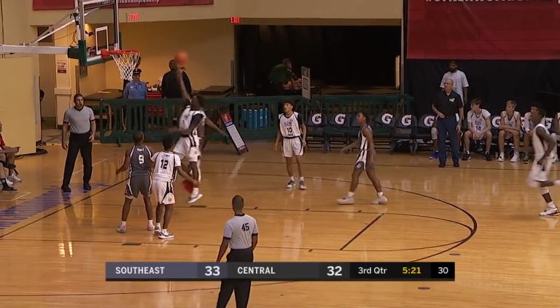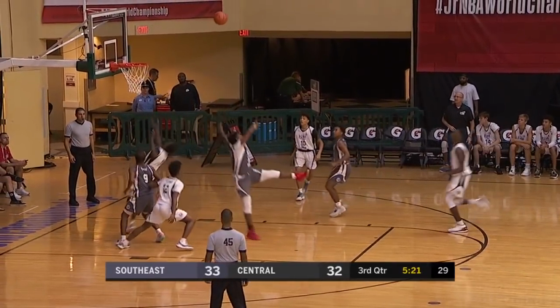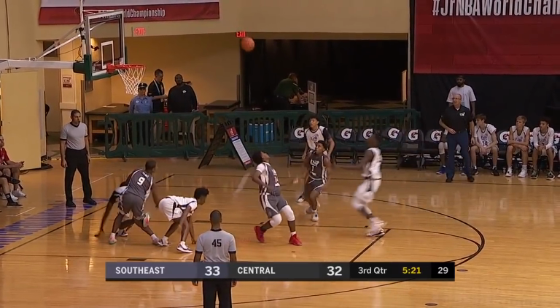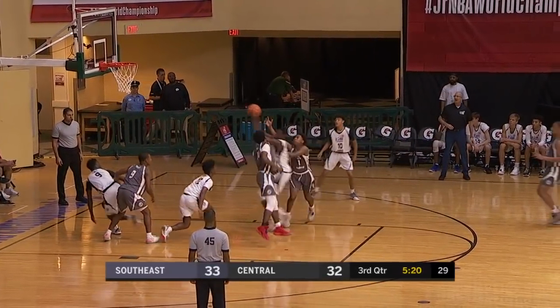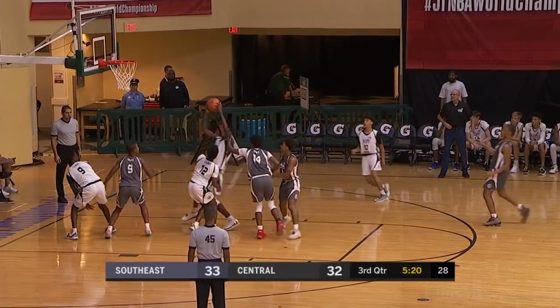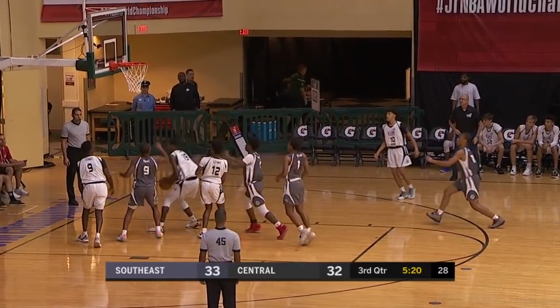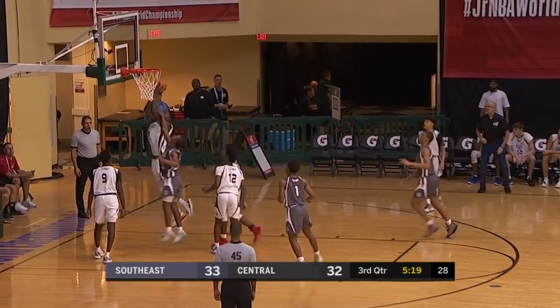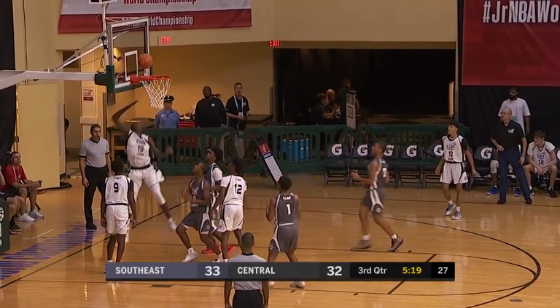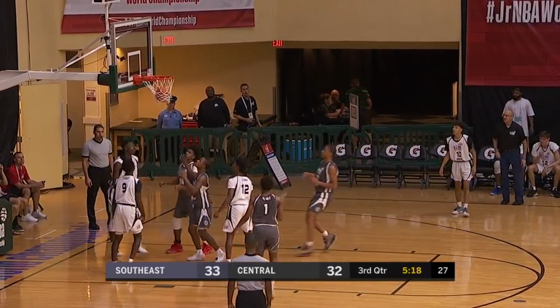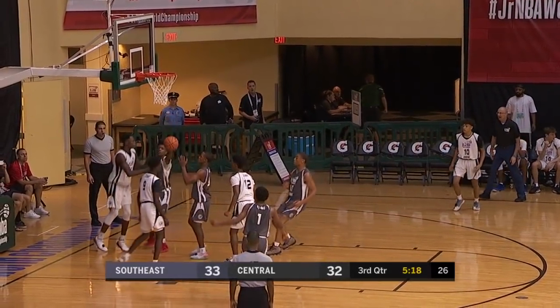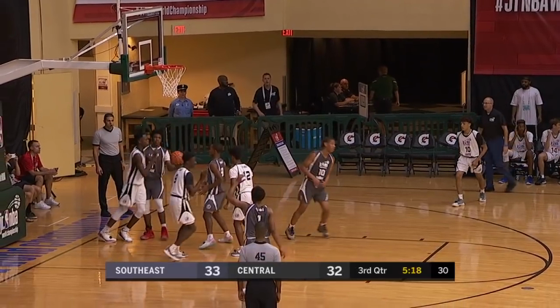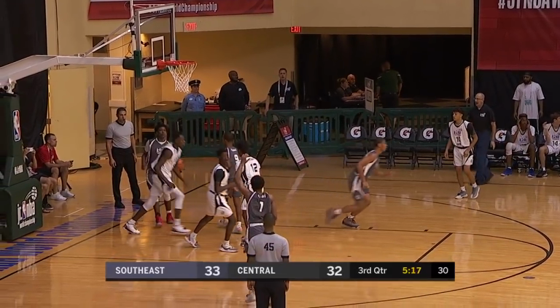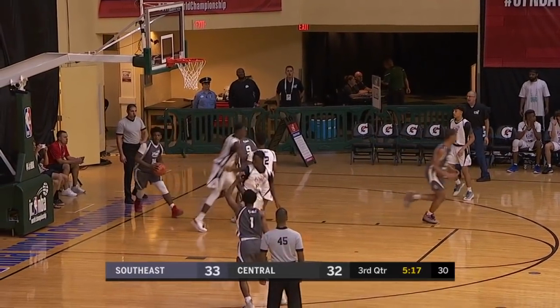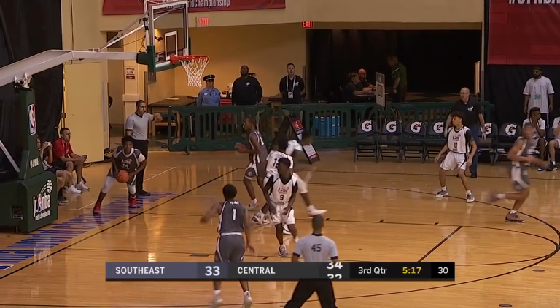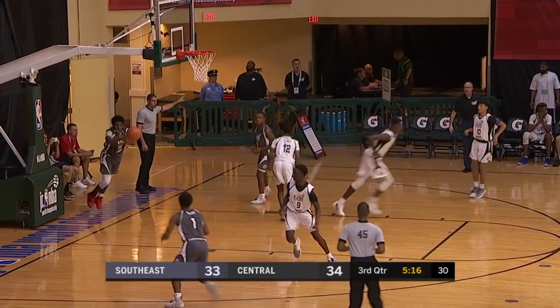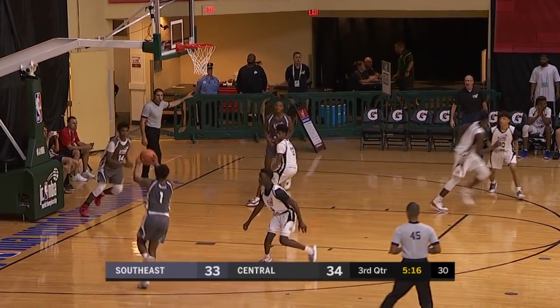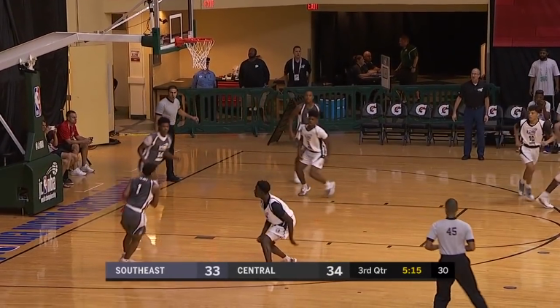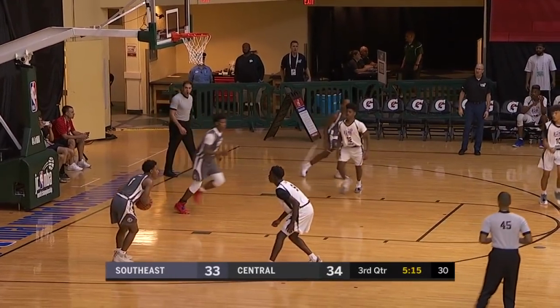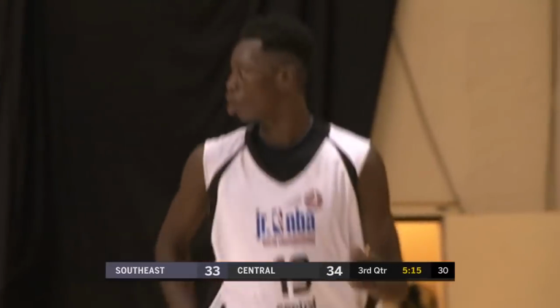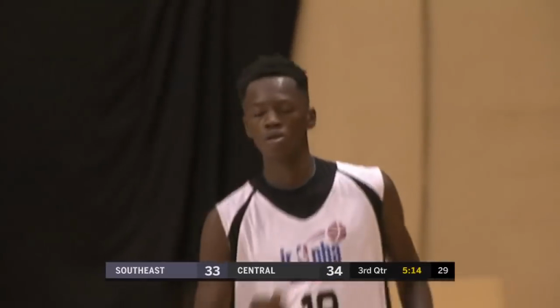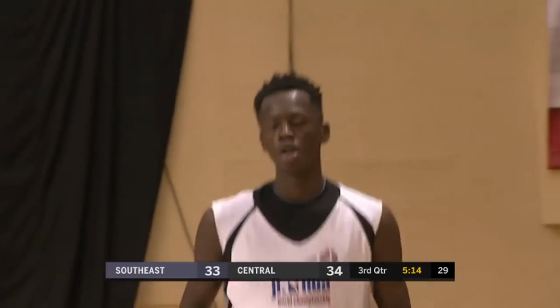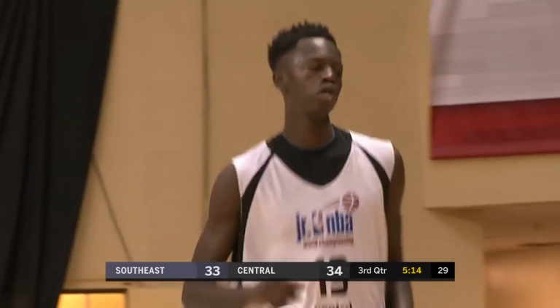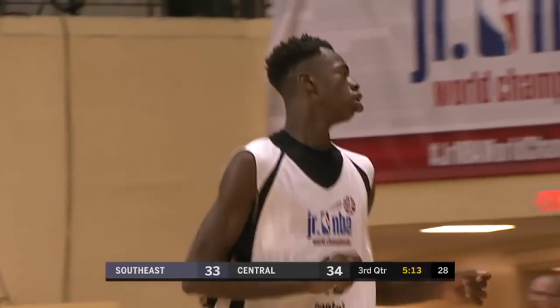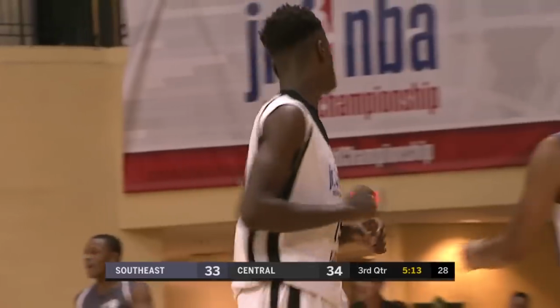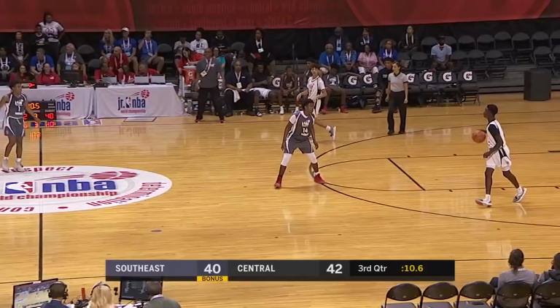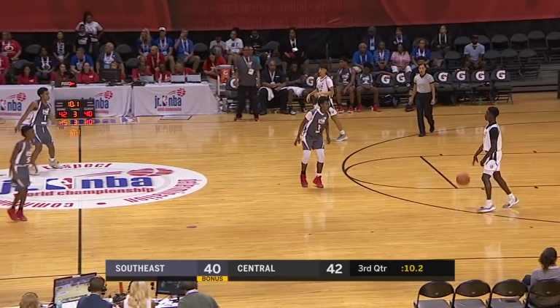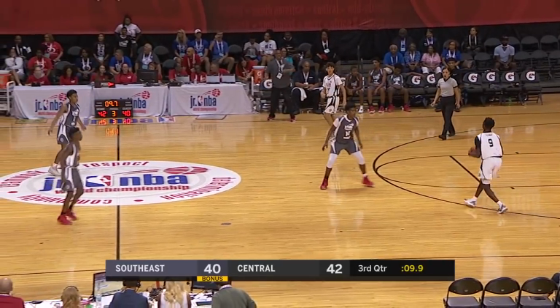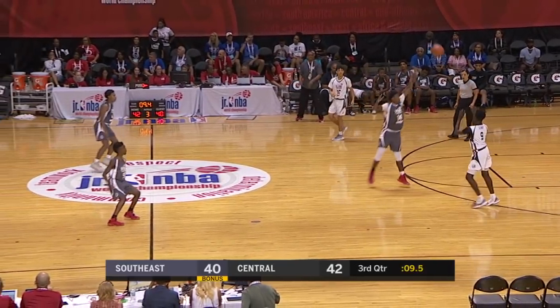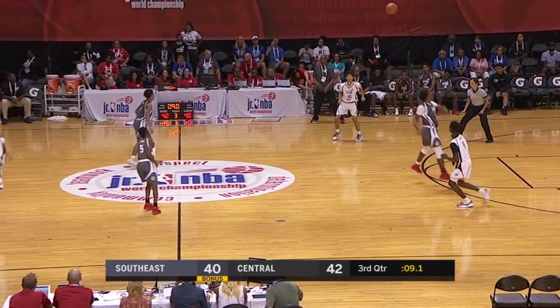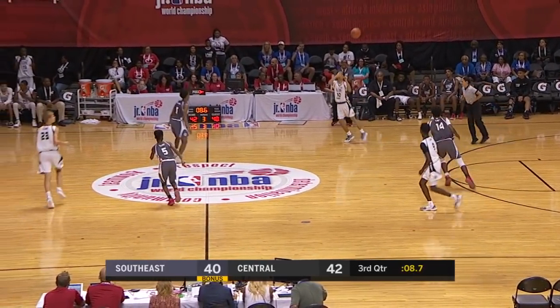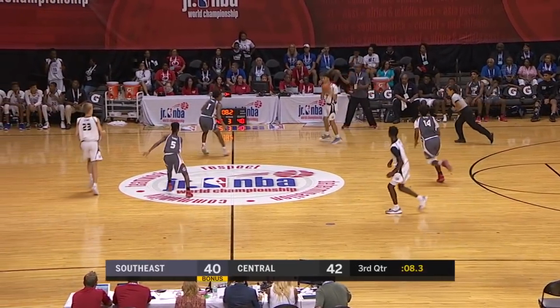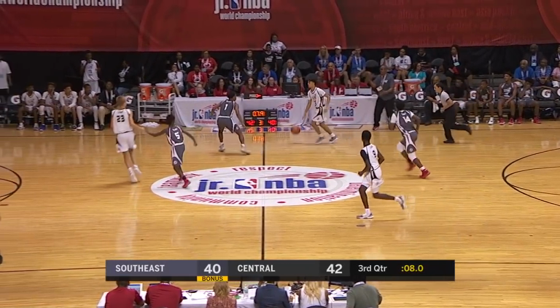Bad pass there — what a great recovery. Kidd with a block, but then look who's there: Mark Mitchell. Mark Mitchell has his fingerprints all over this game, and Braden Sparks is aspiring to play at that level.